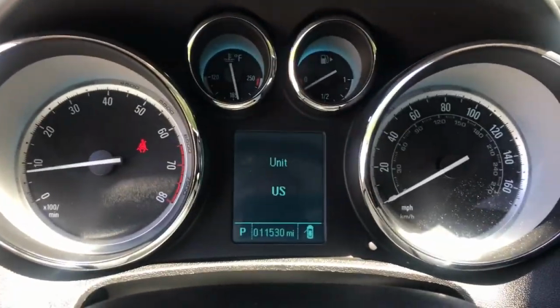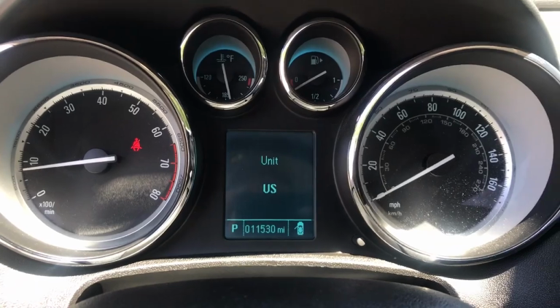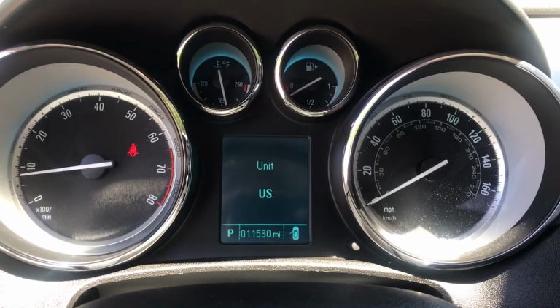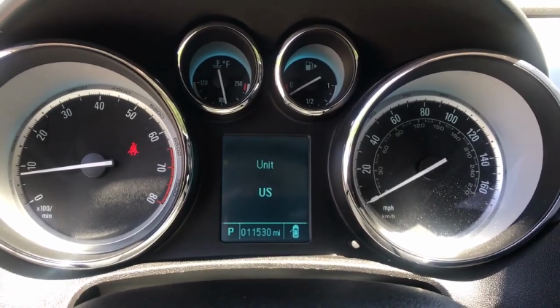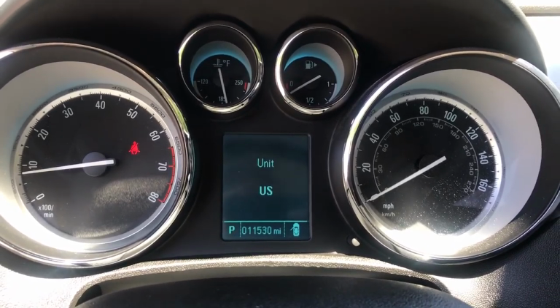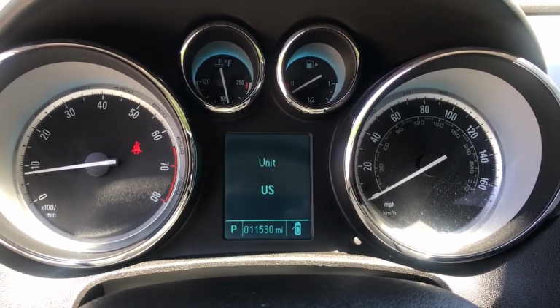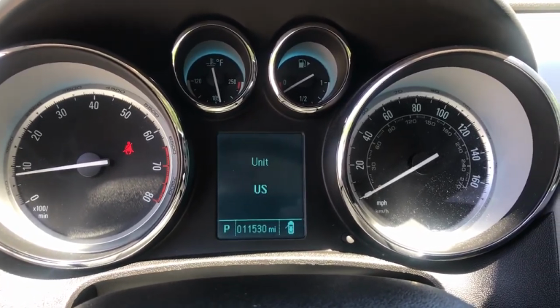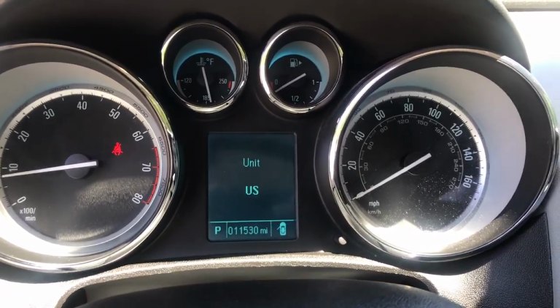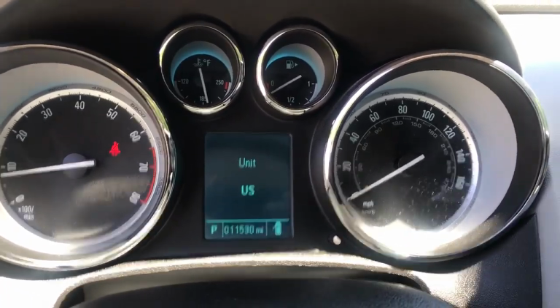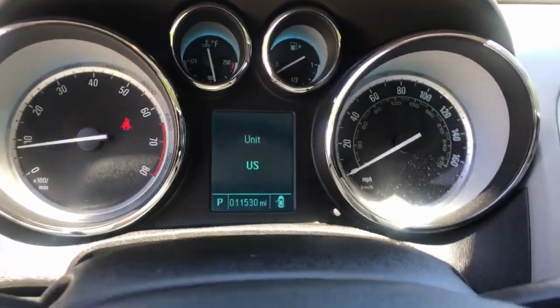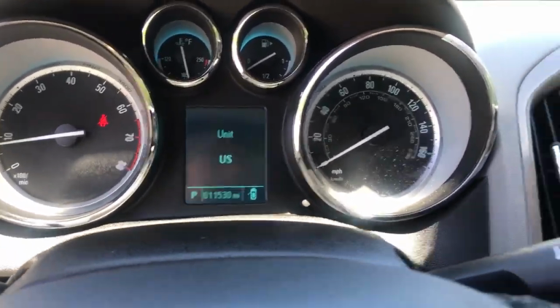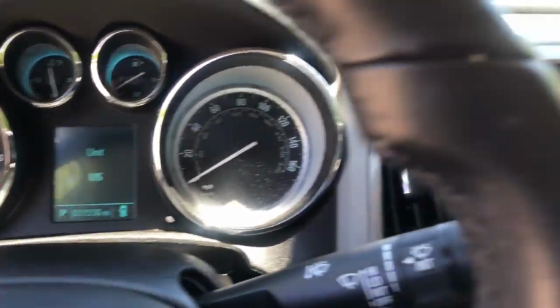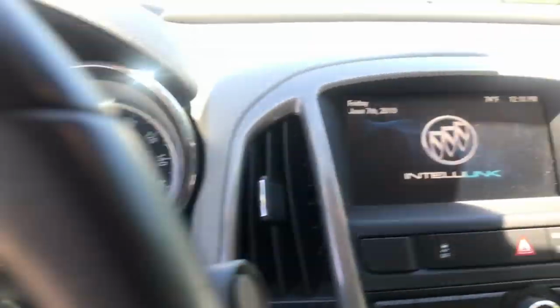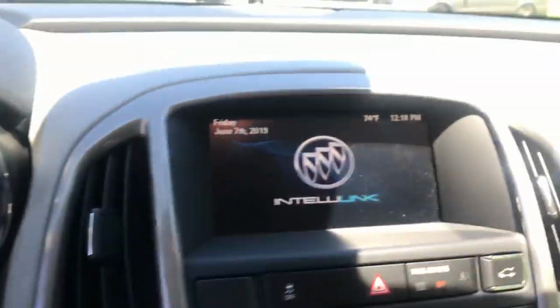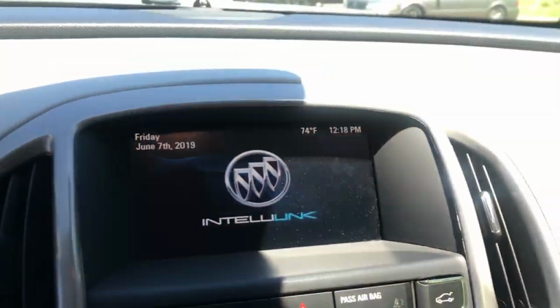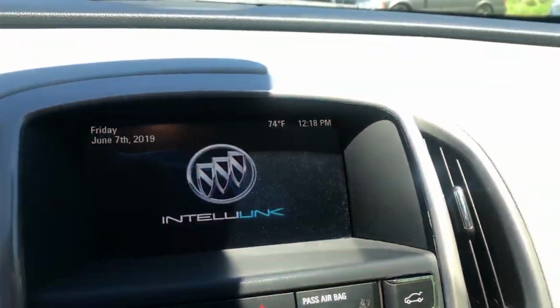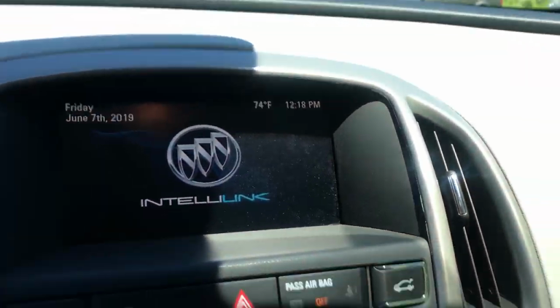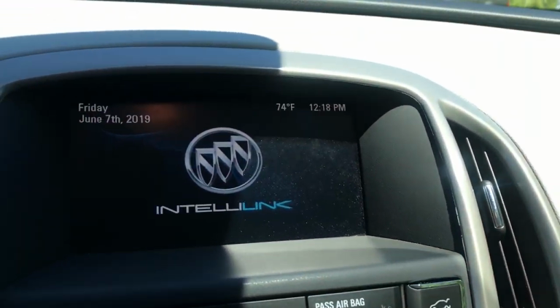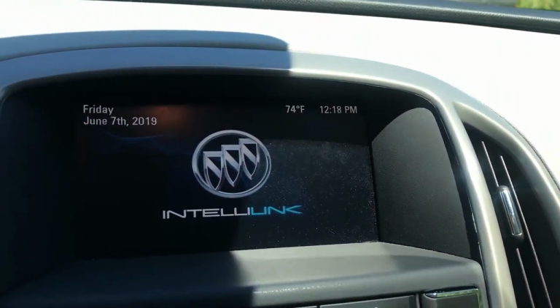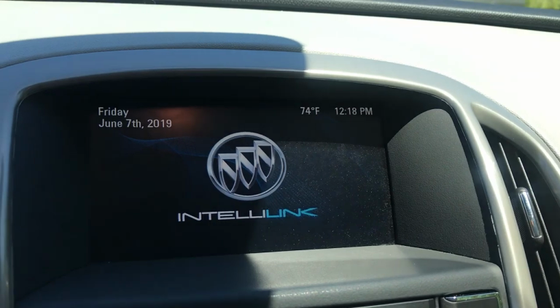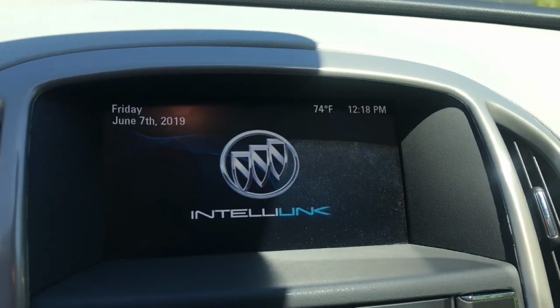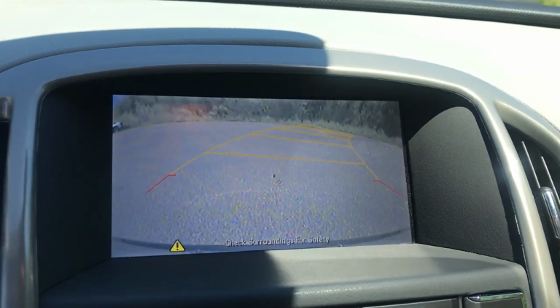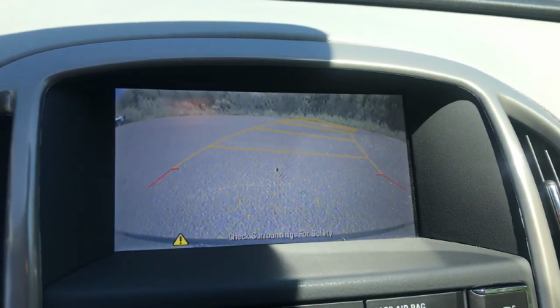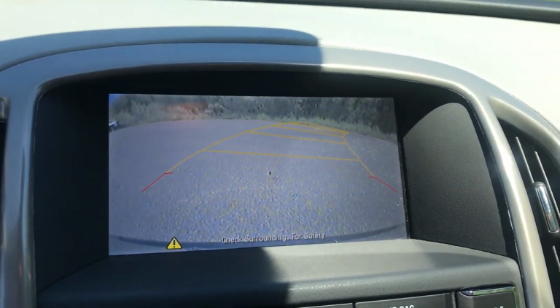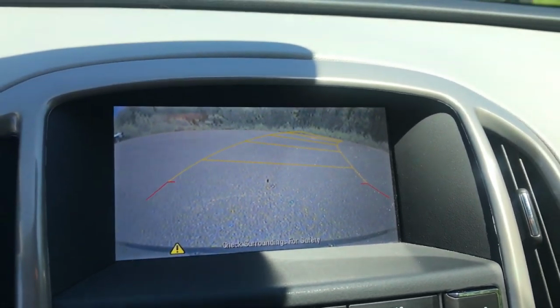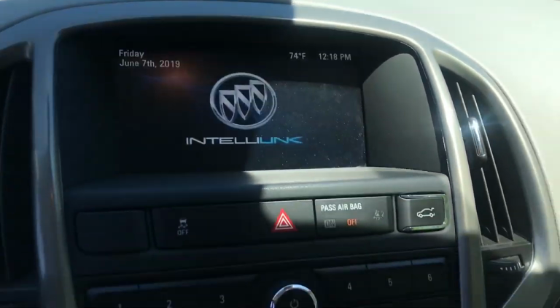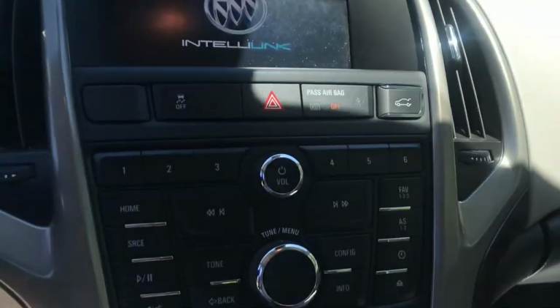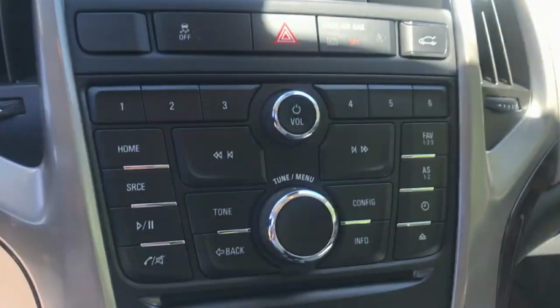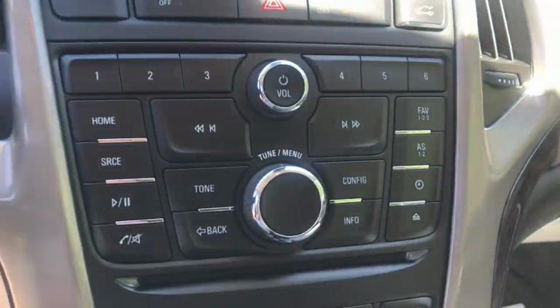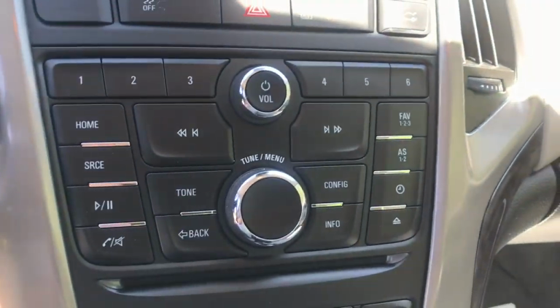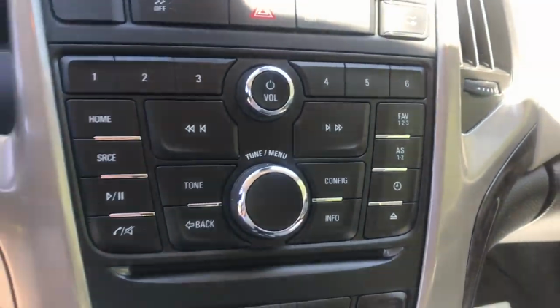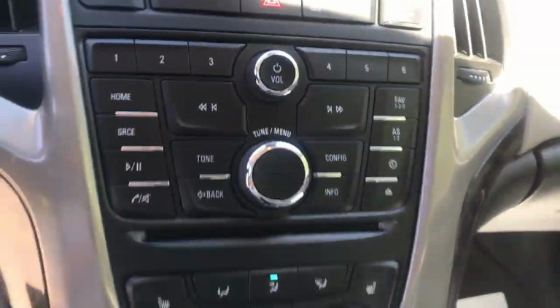Here are your gauges — 11,530 miles on this Verano. Got your infotainment screen here as well as your backup camera. Controls for that there.